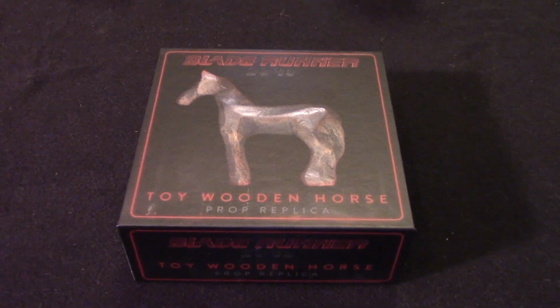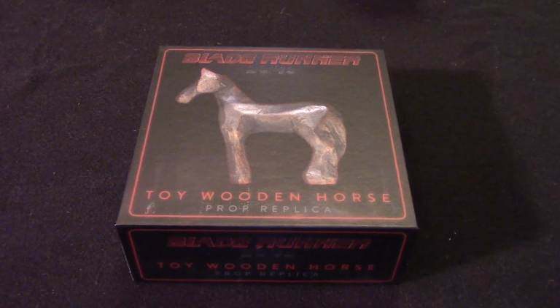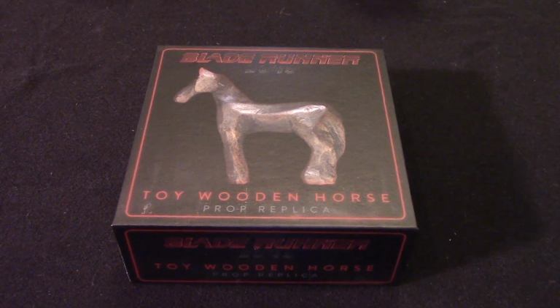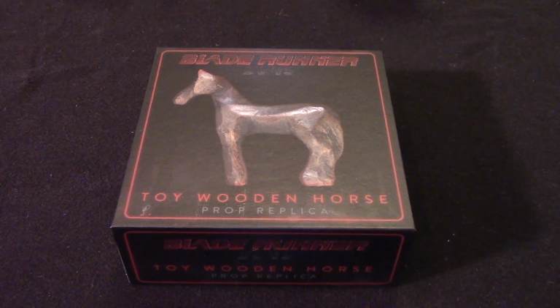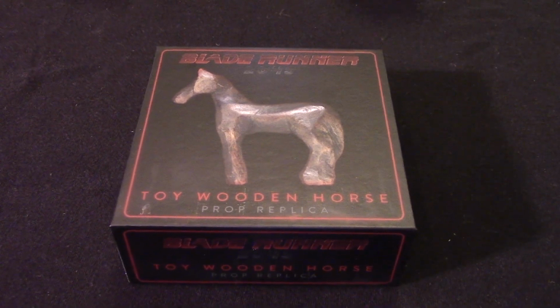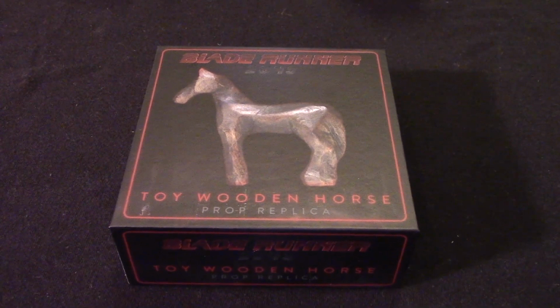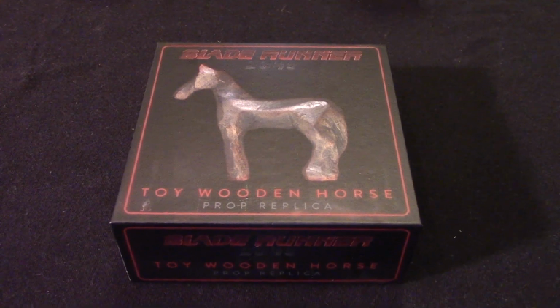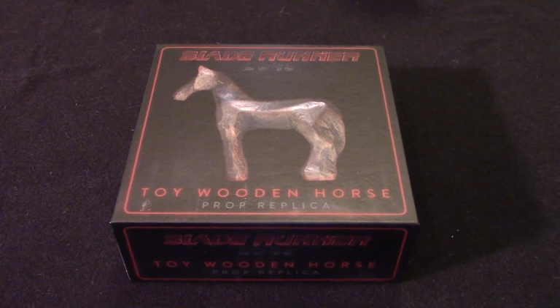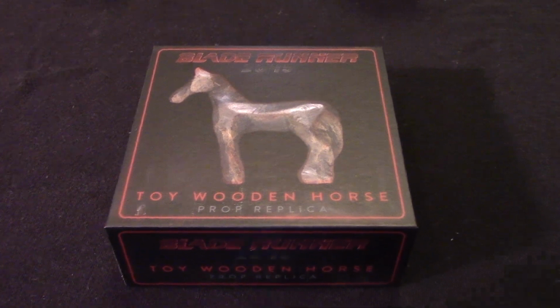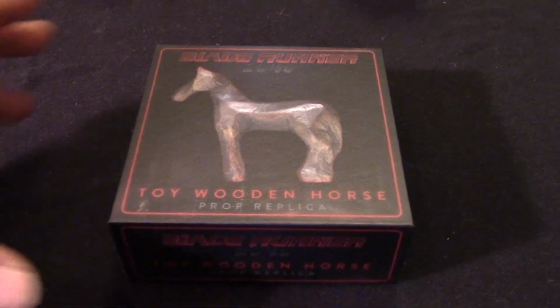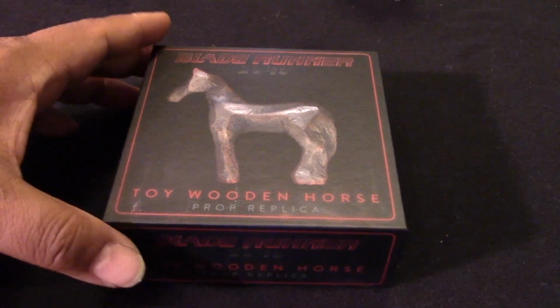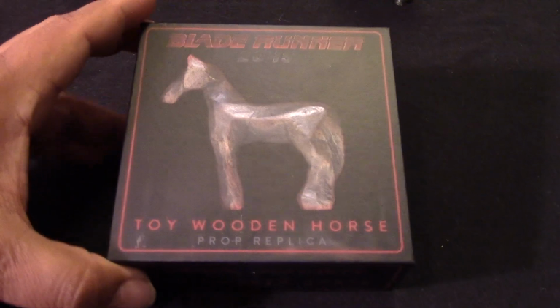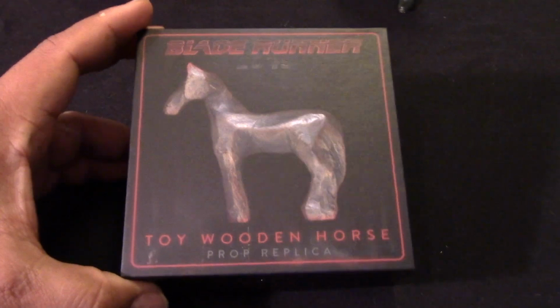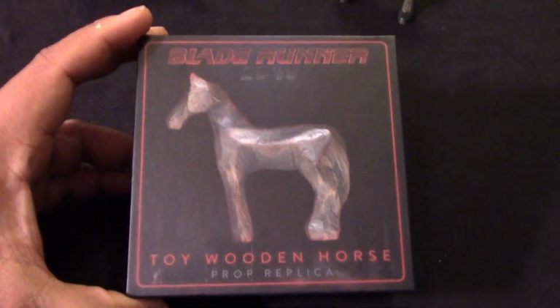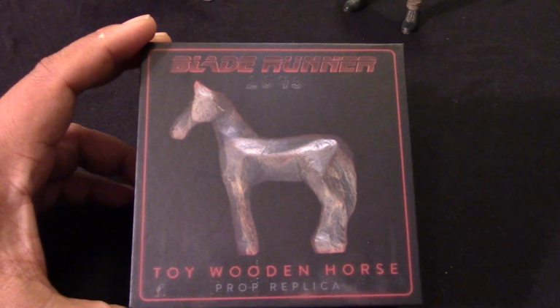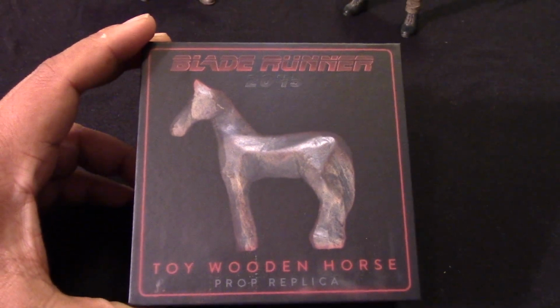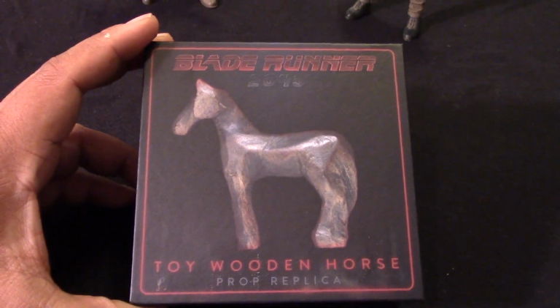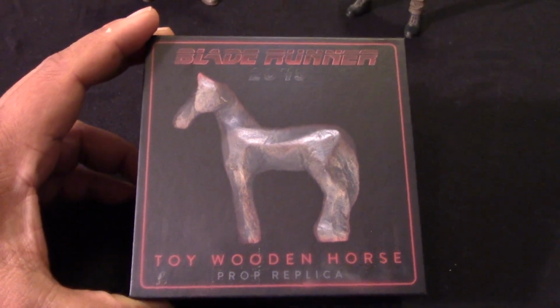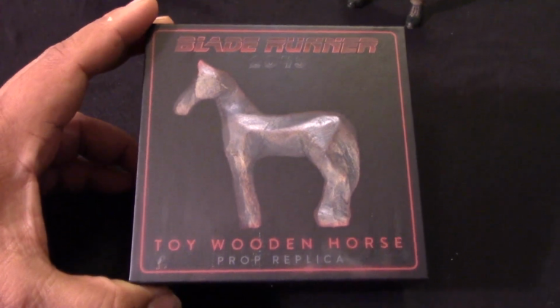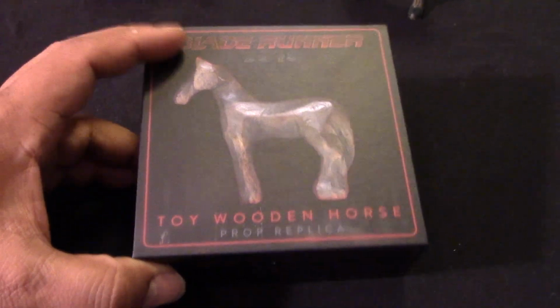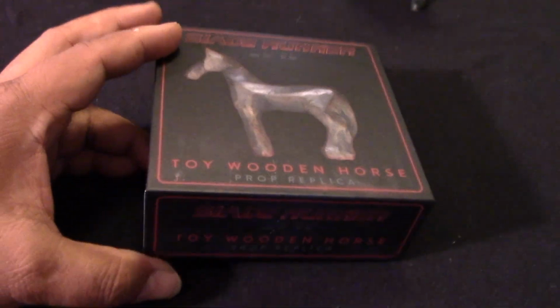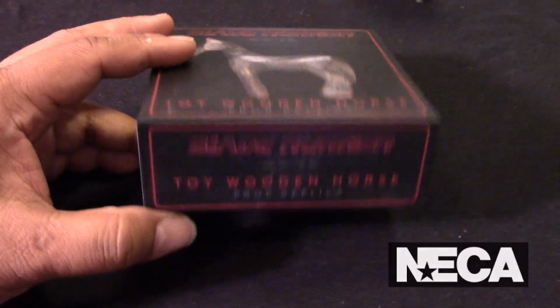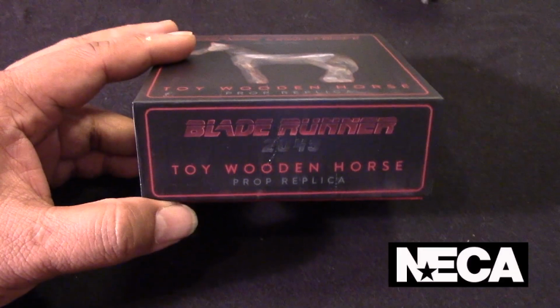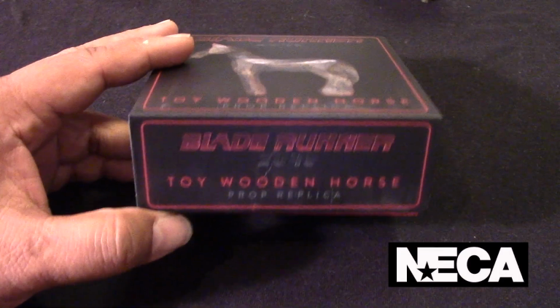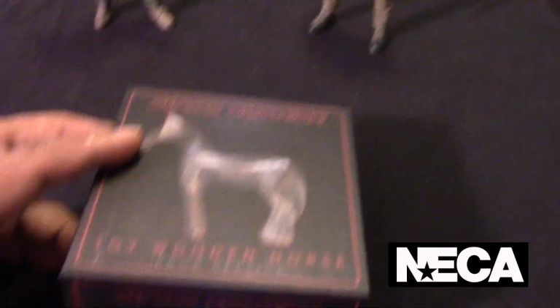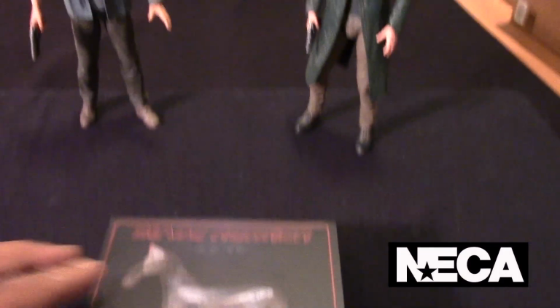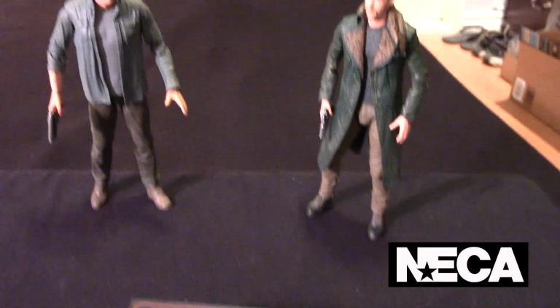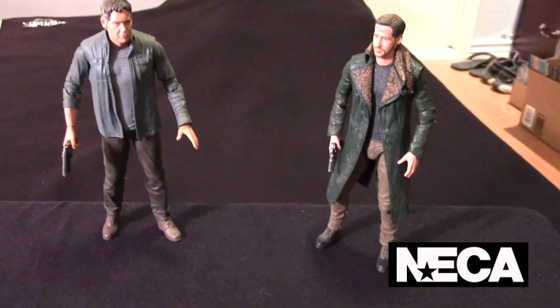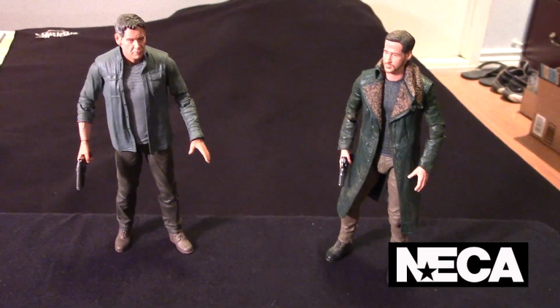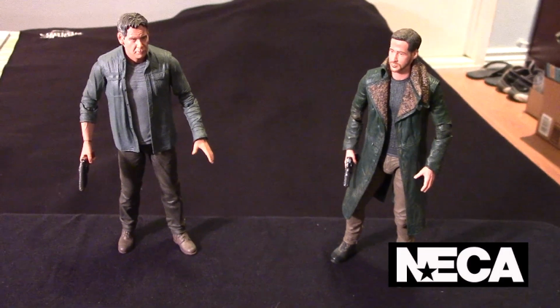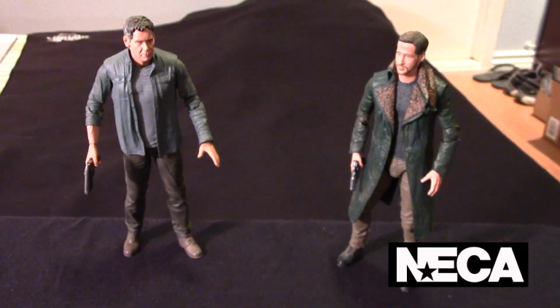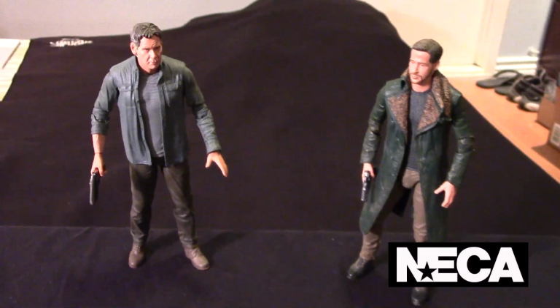Hey guys, it's Marlo again, and I have something different to share with you guys, my fellow collectors. This is from the film Blade Runner 2049, produced by NECA, who also produced these awesome figures here that I have in the background.